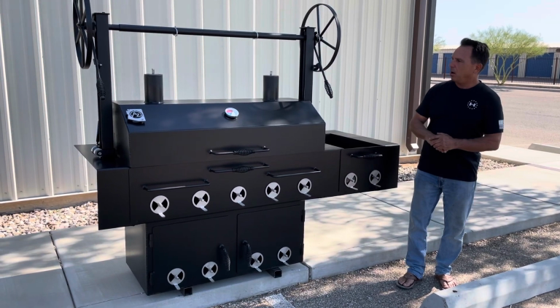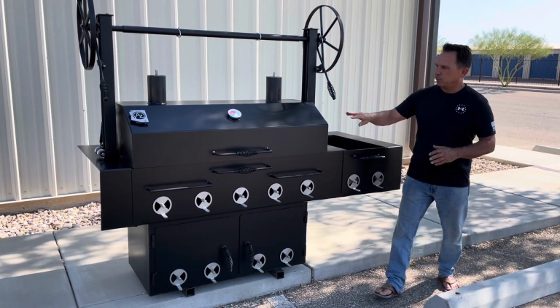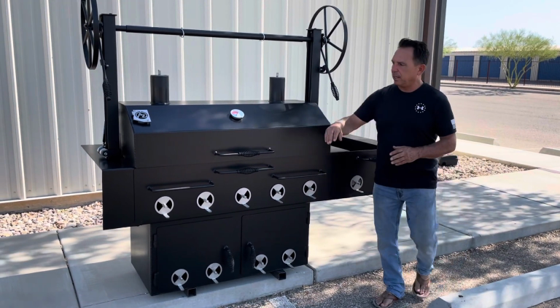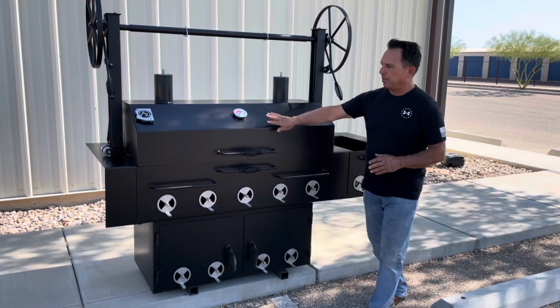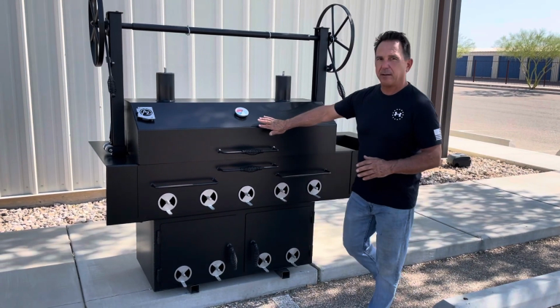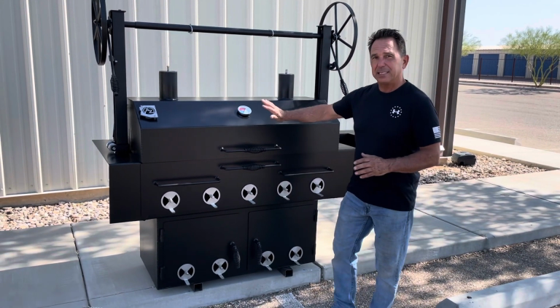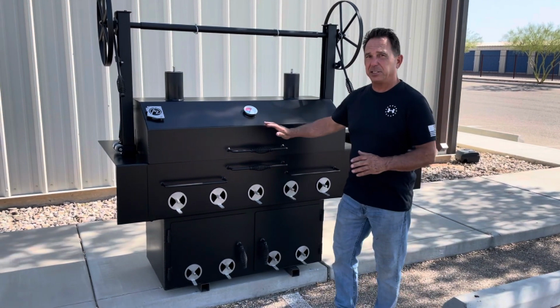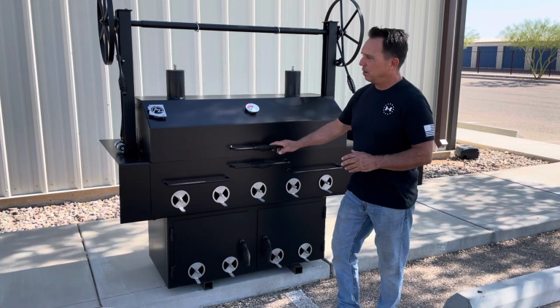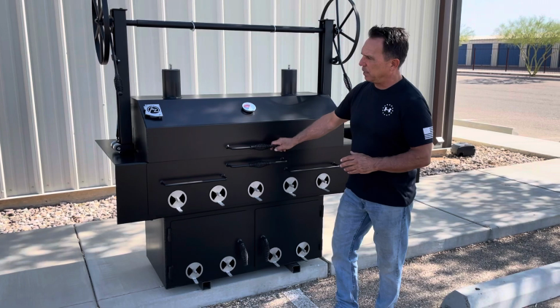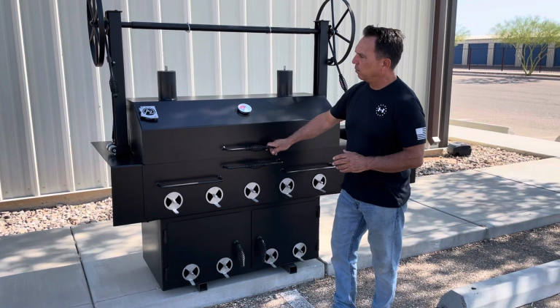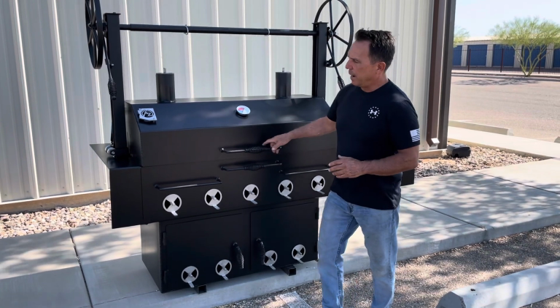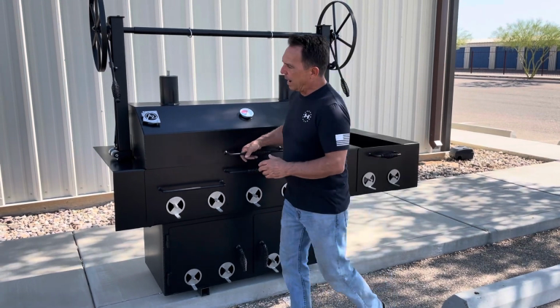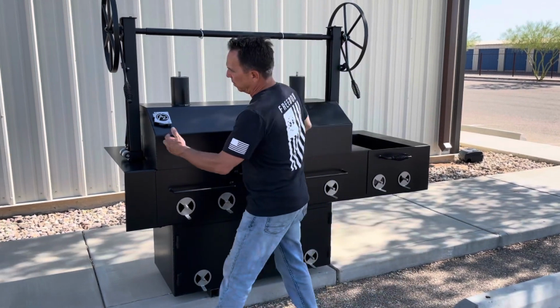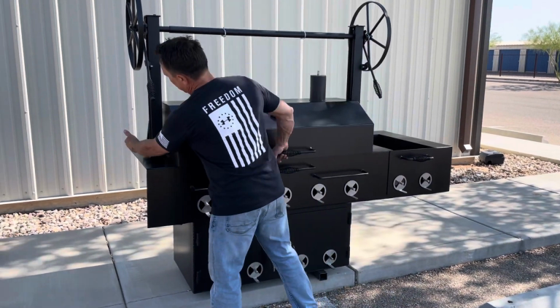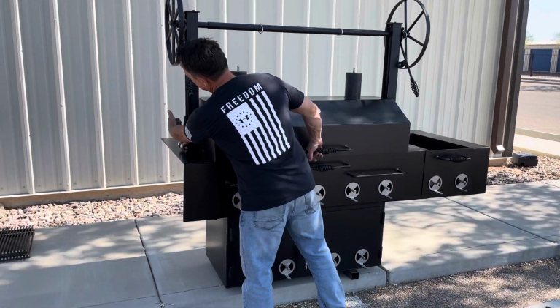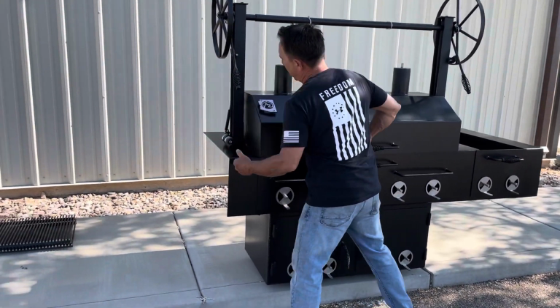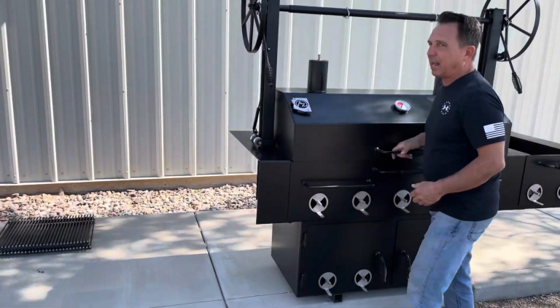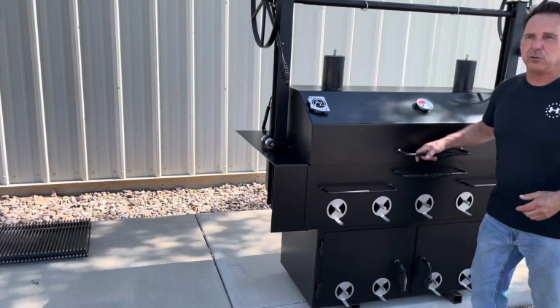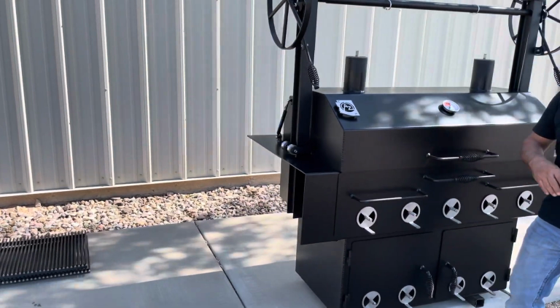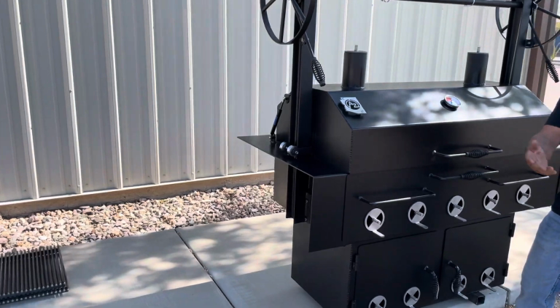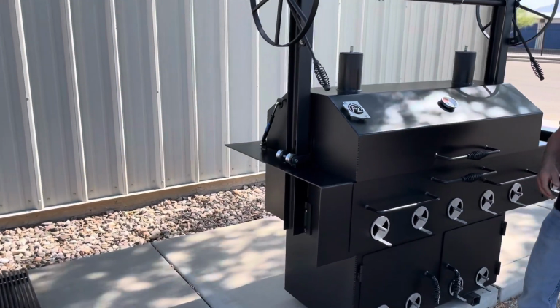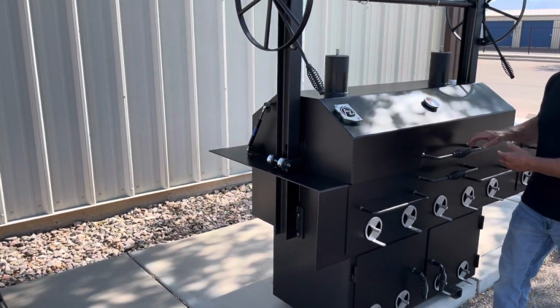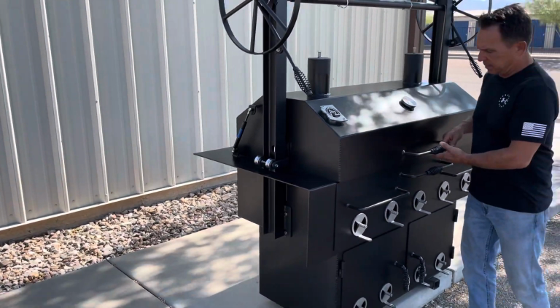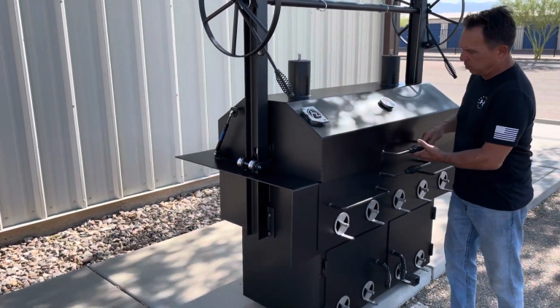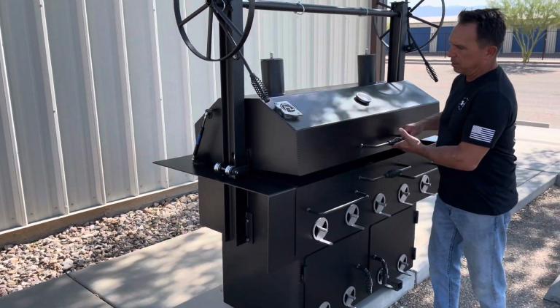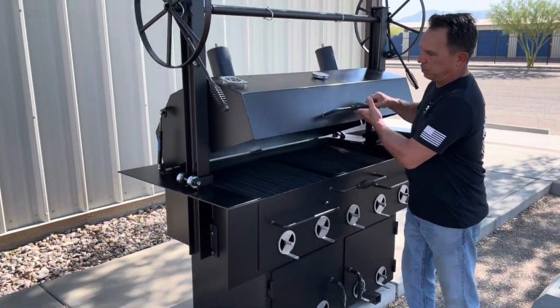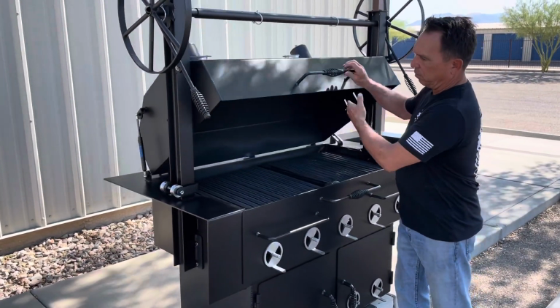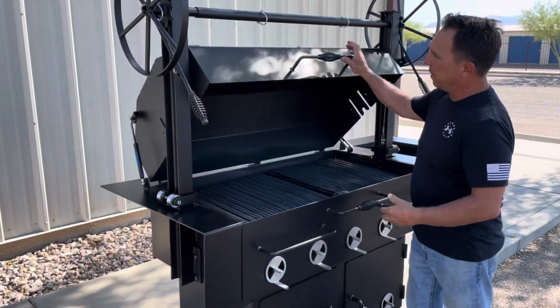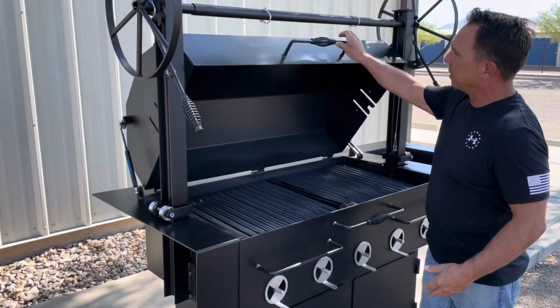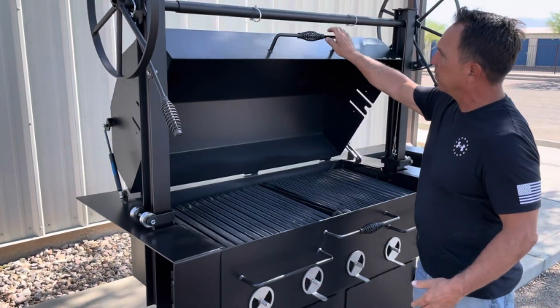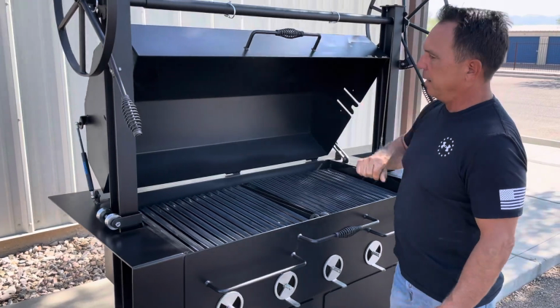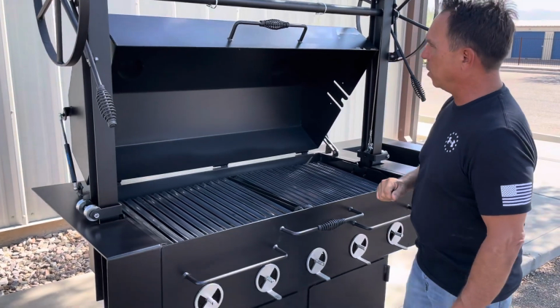This particular lid is fabricated out of 10 gauge P&O metal, and on the sides here we have gas shocks that assist you in opening it. Here's how easy it is to open — just push it right about there, it takes it over and holds it open.